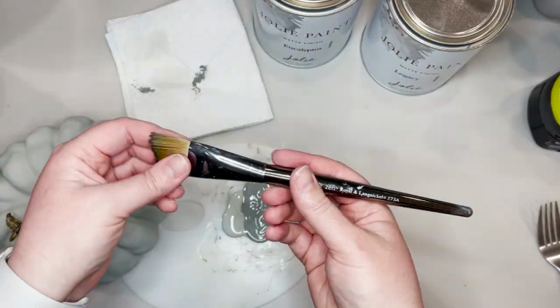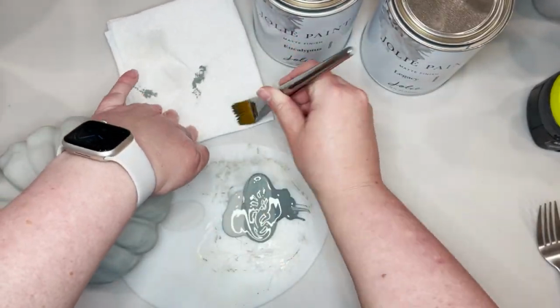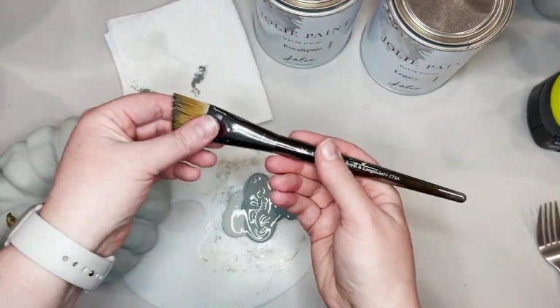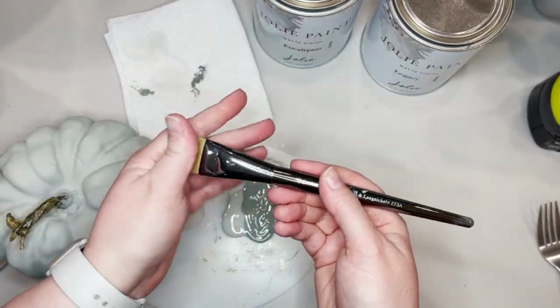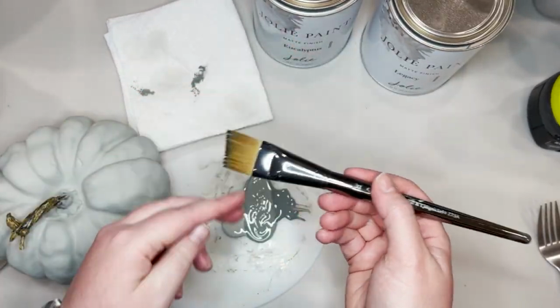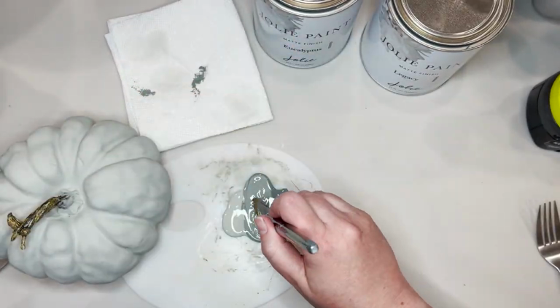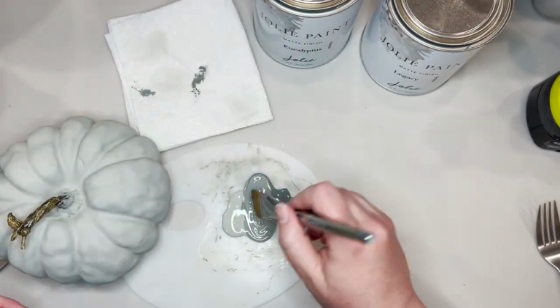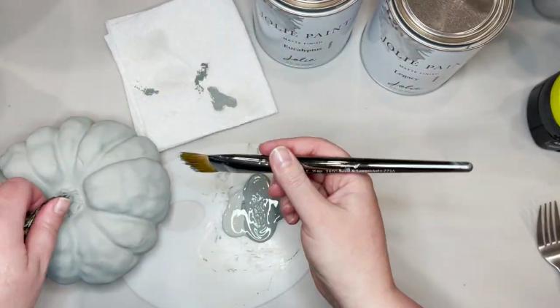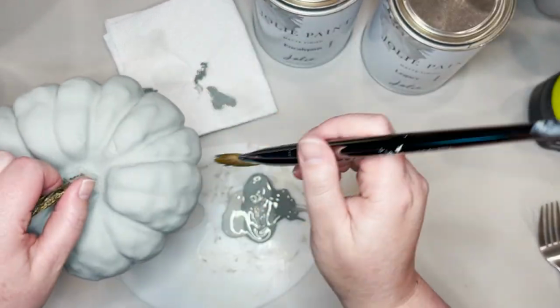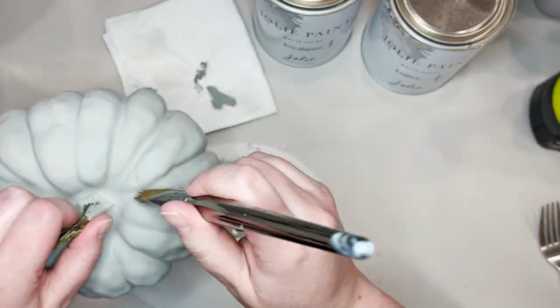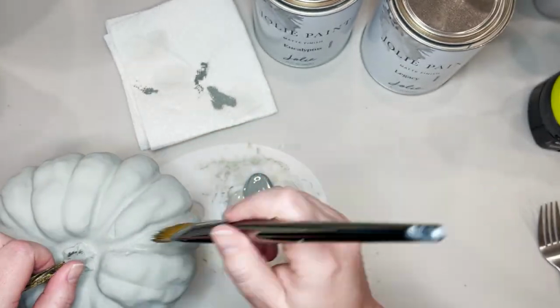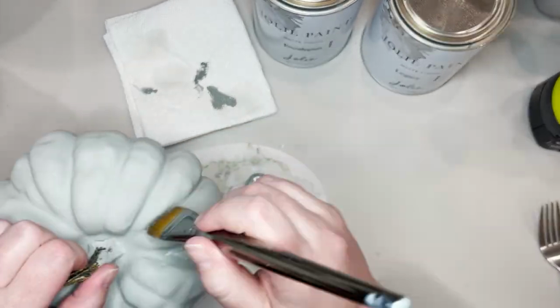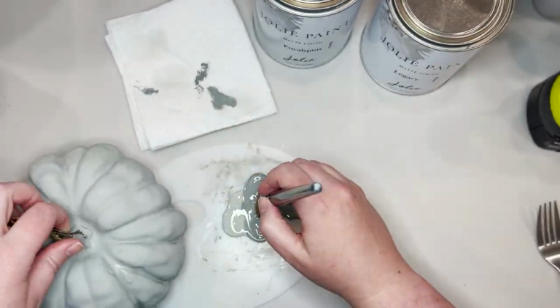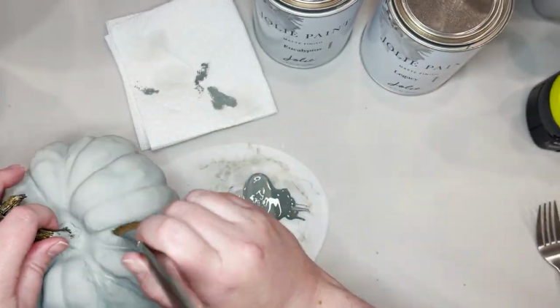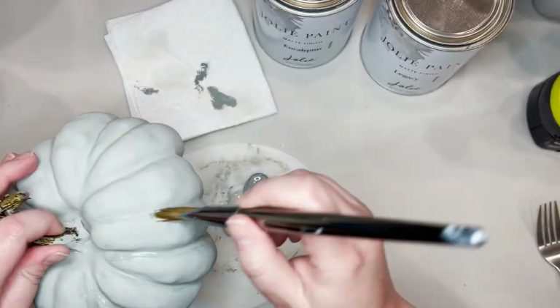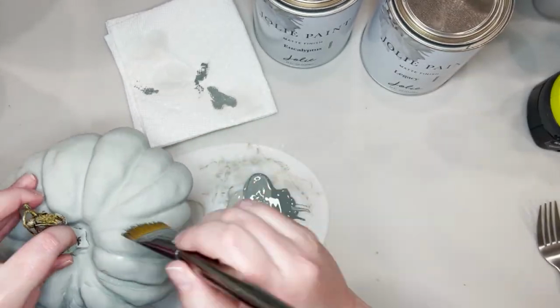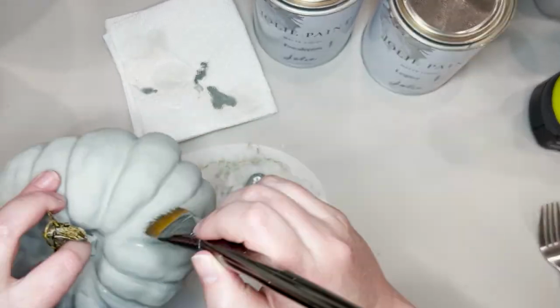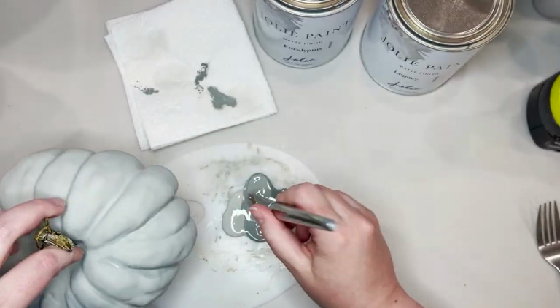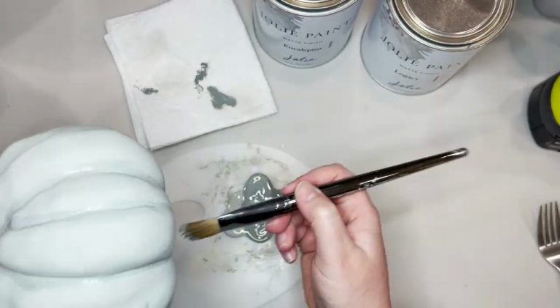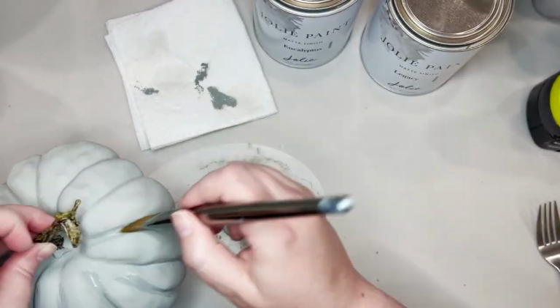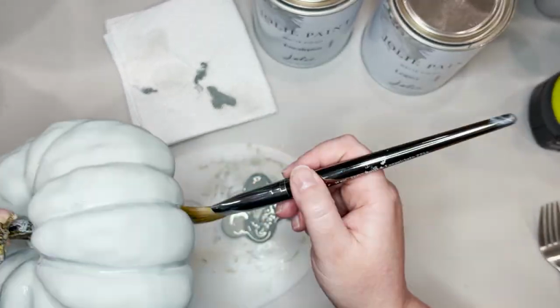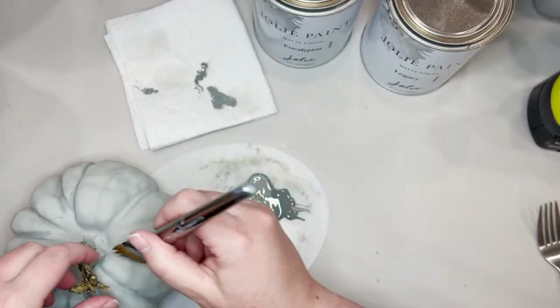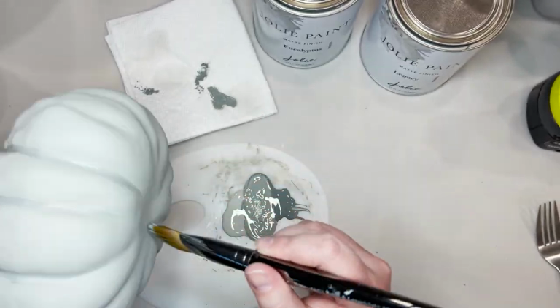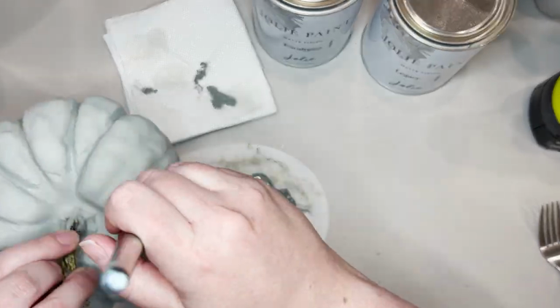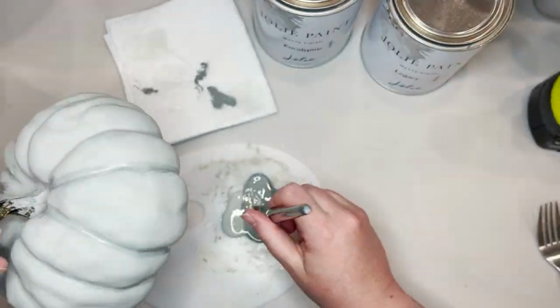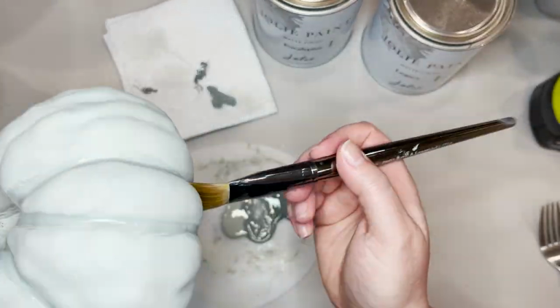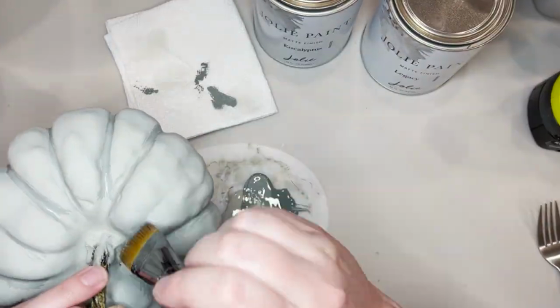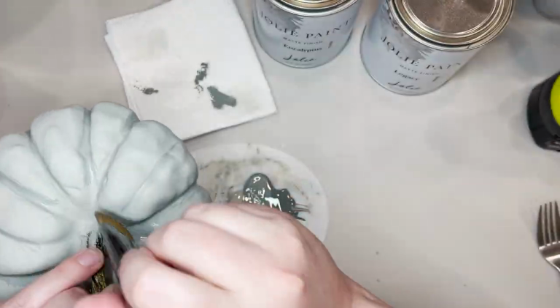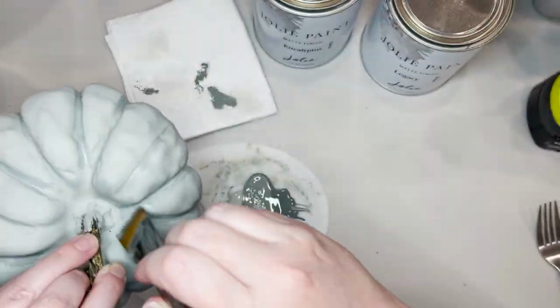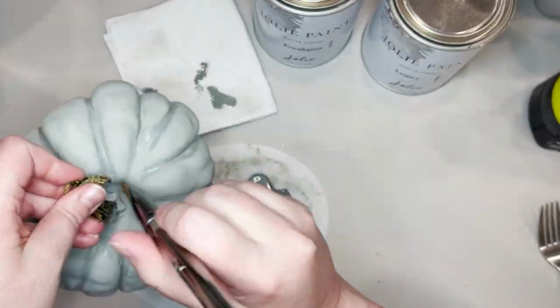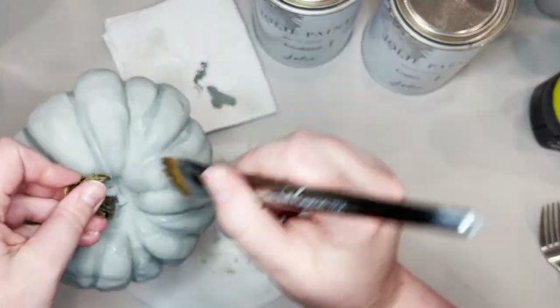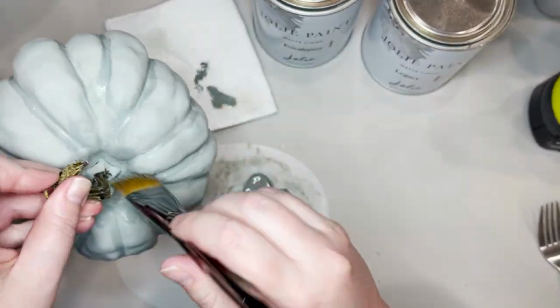Once that's mixed, you're ready to get to painting. I like this particular brush because it's angled and it's pretty stiff, so I feel like it helps me control where I'm going to put my paint.